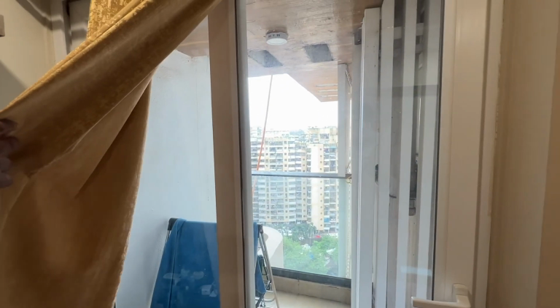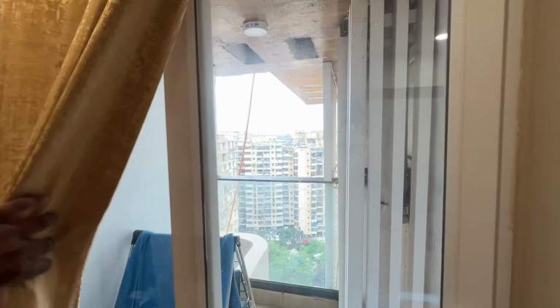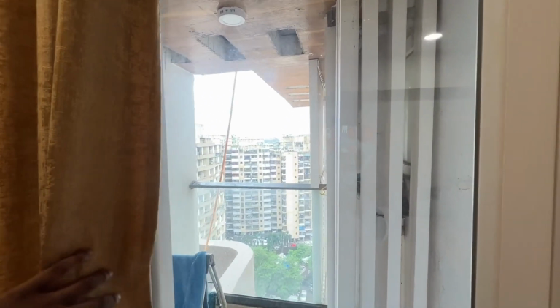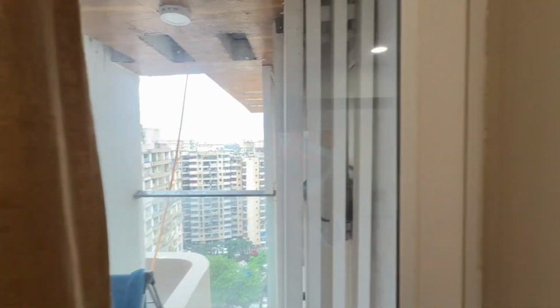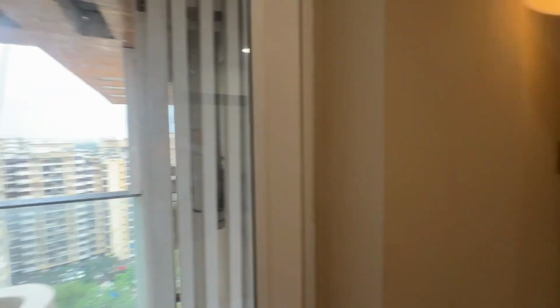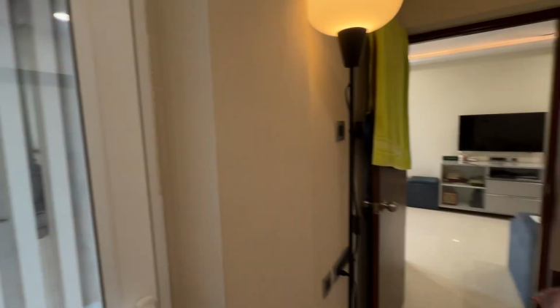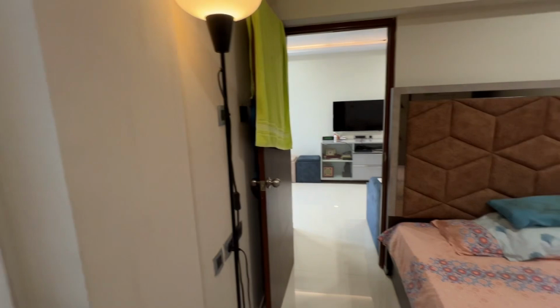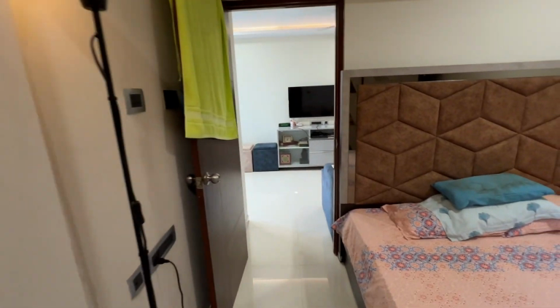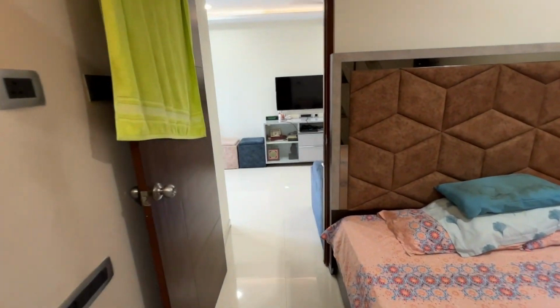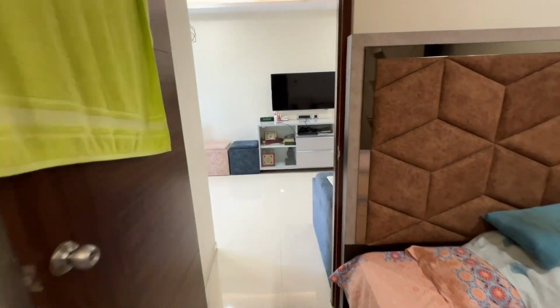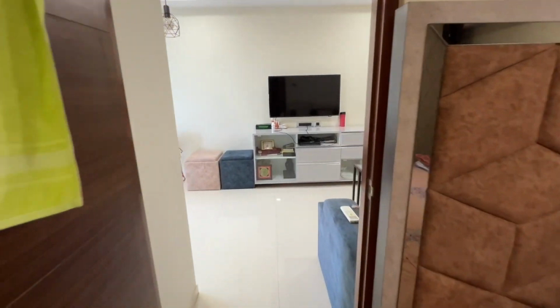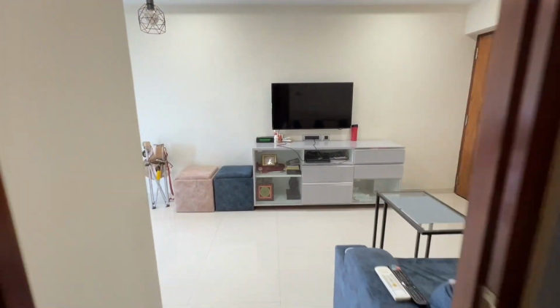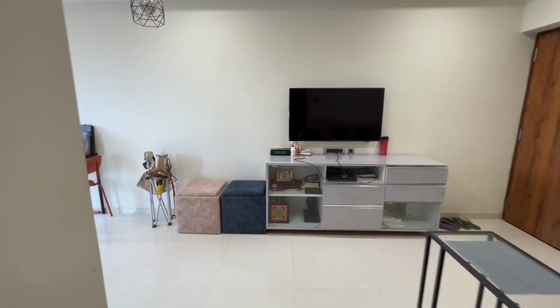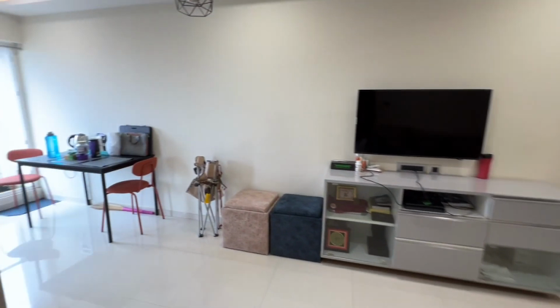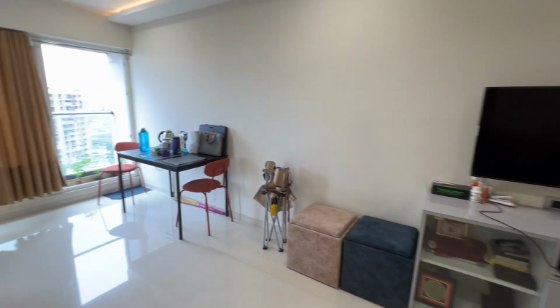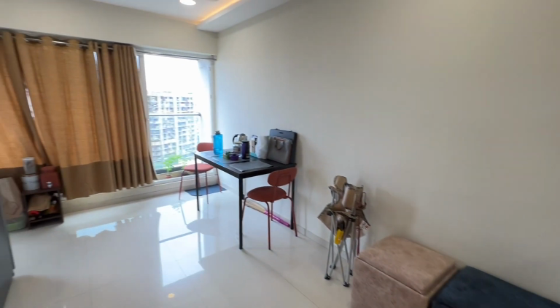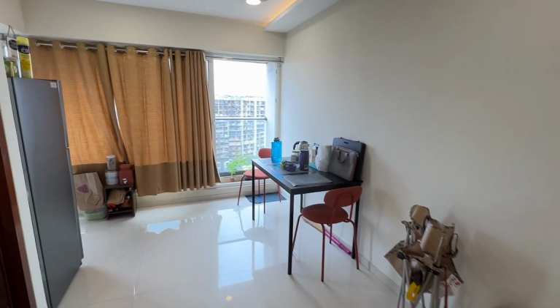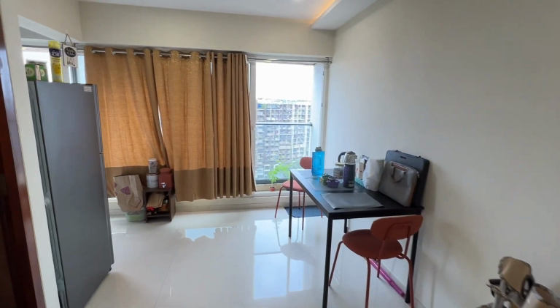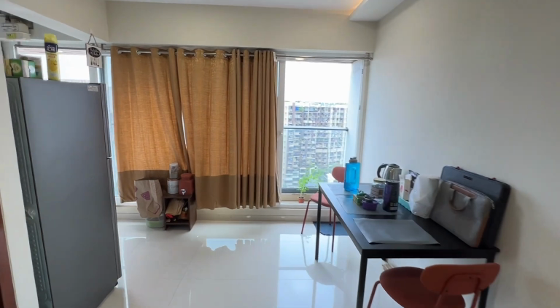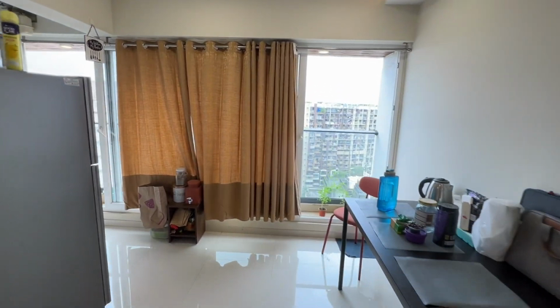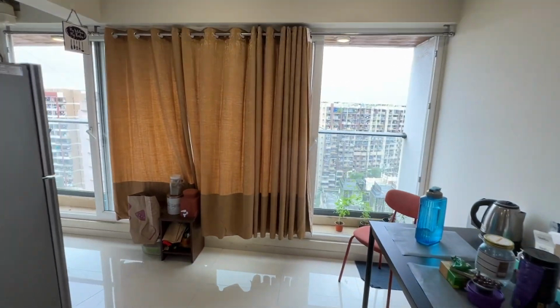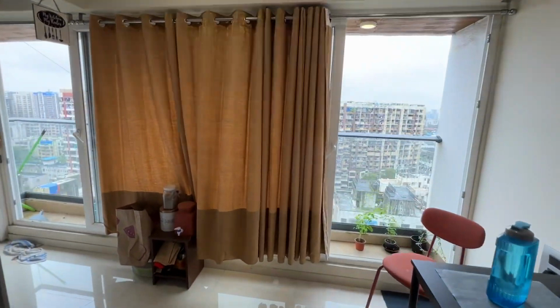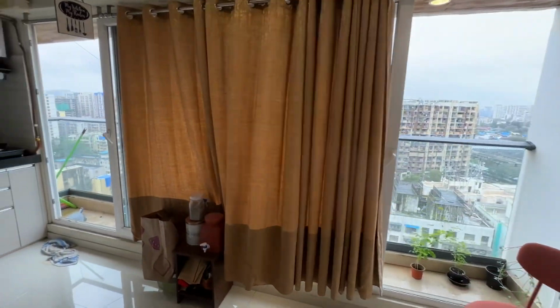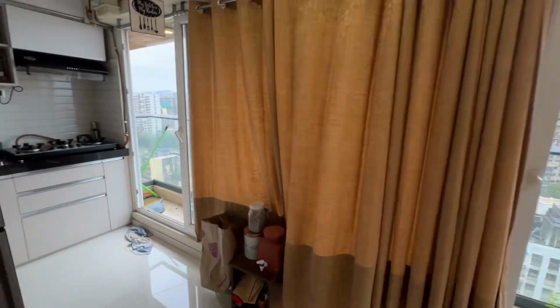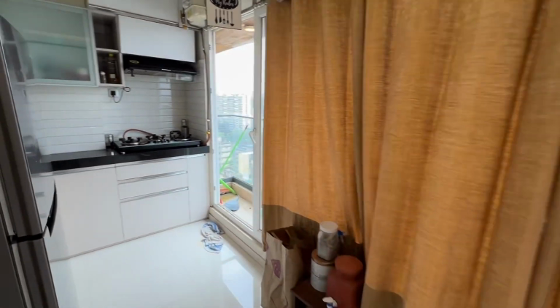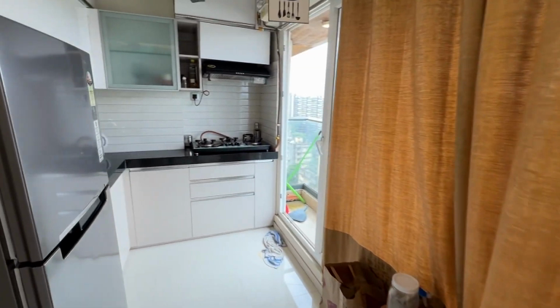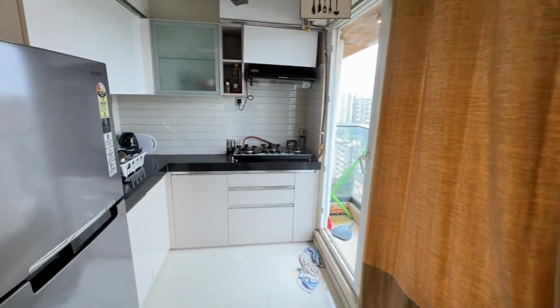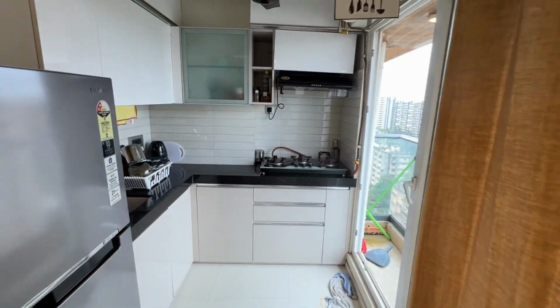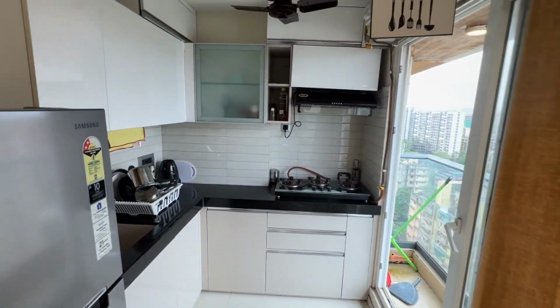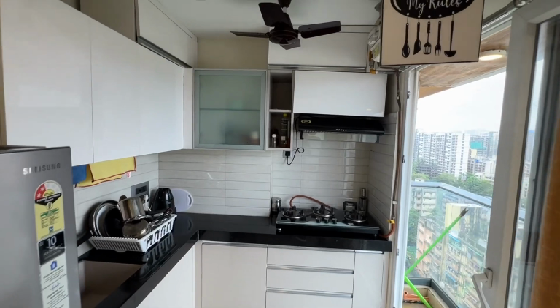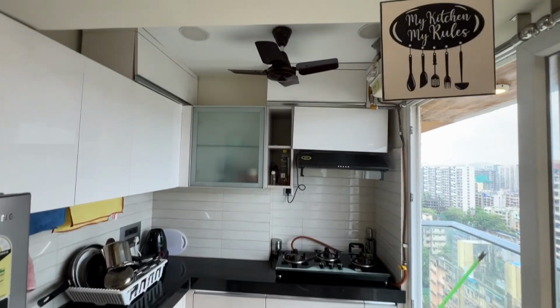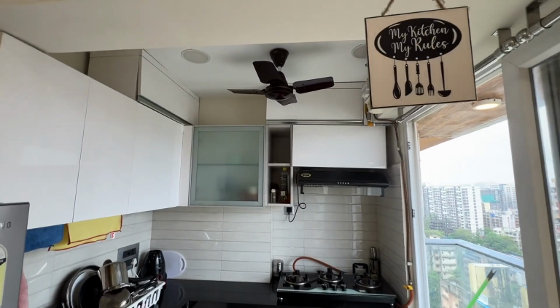The apartment windows are east-facing, so you will also be getting a TV with the apartment. There's your fridge, that's your balcony, it has a water purifier.